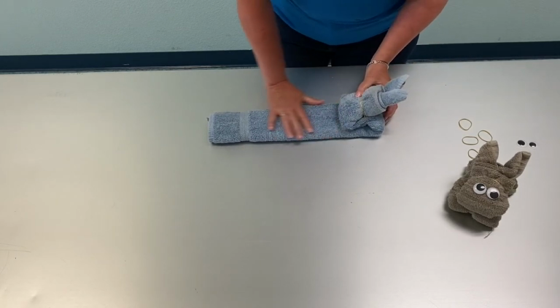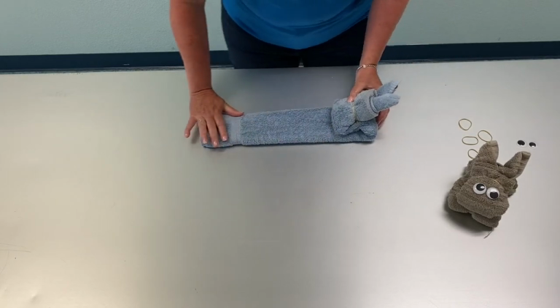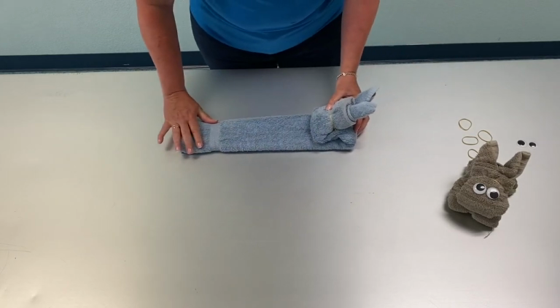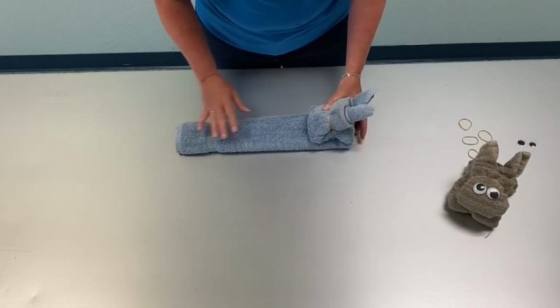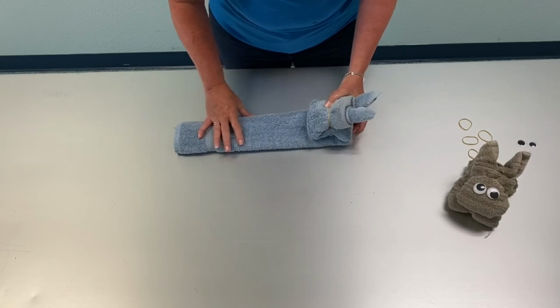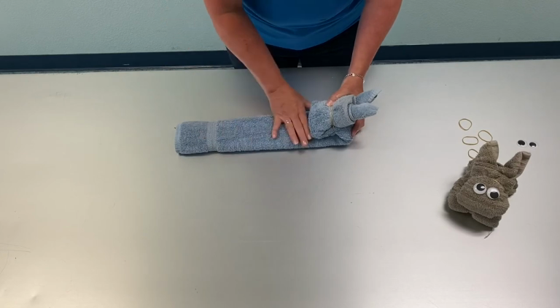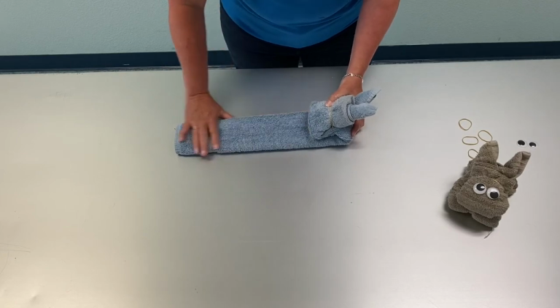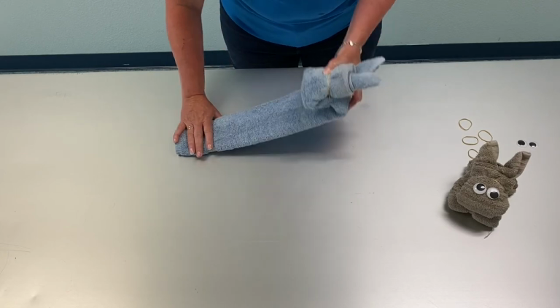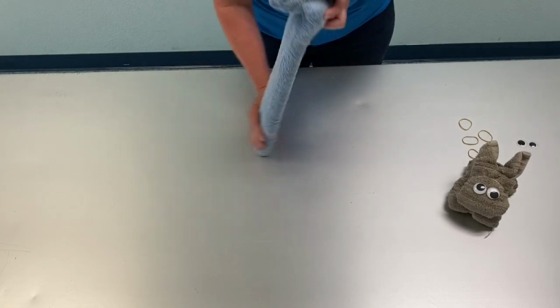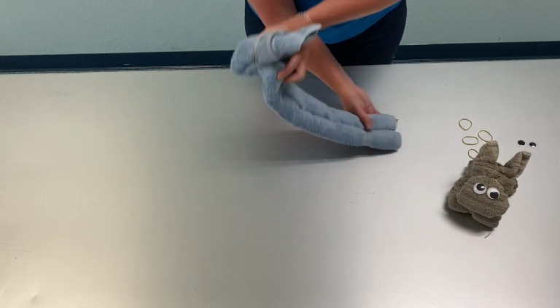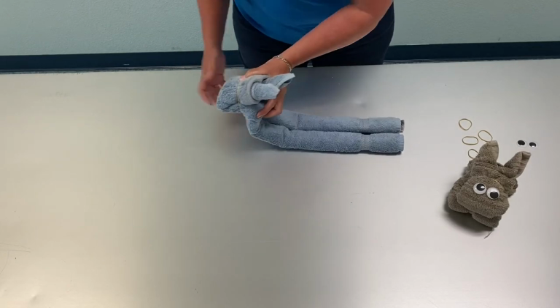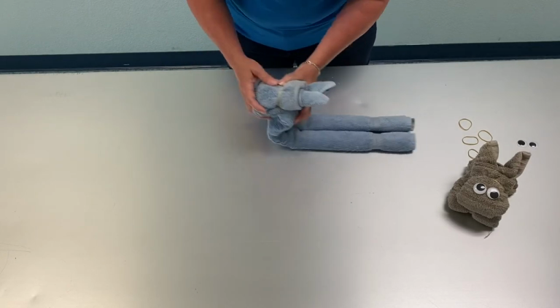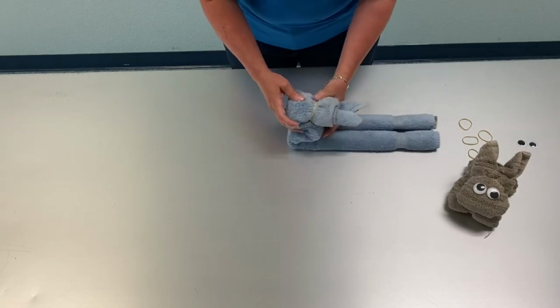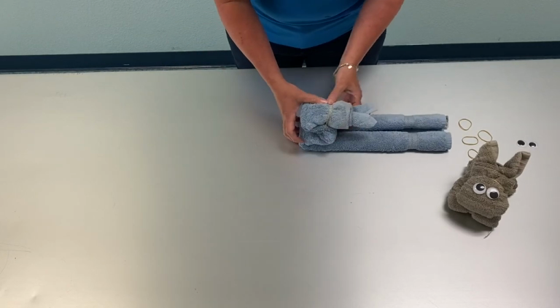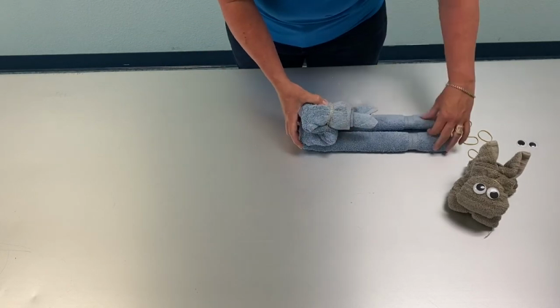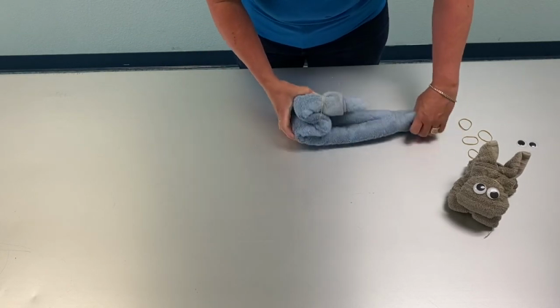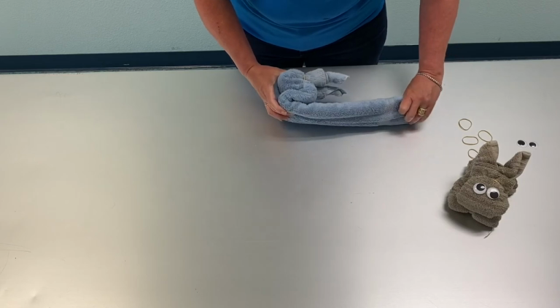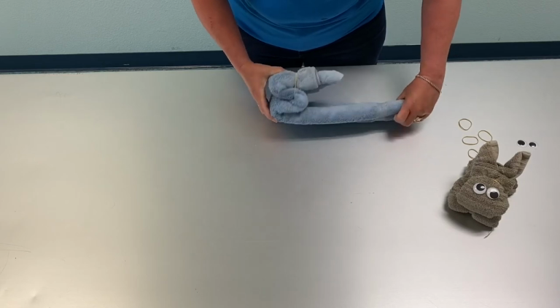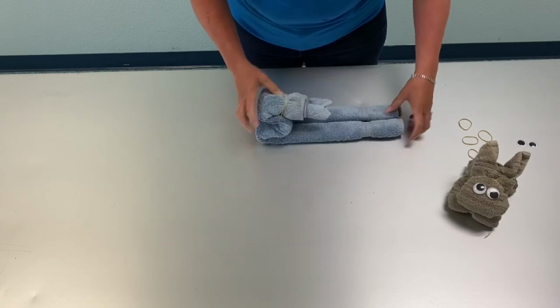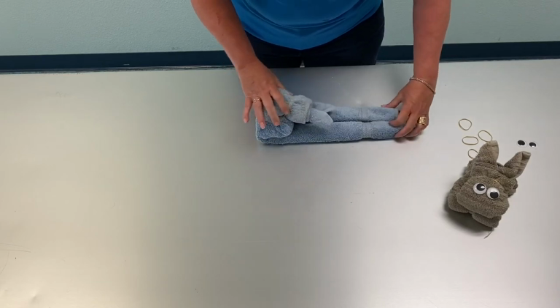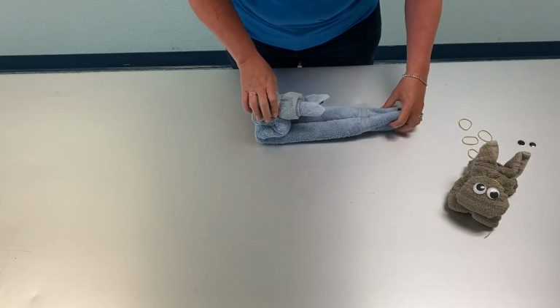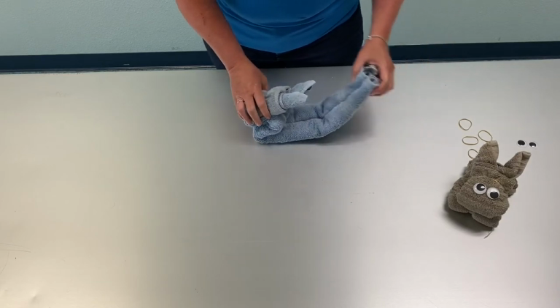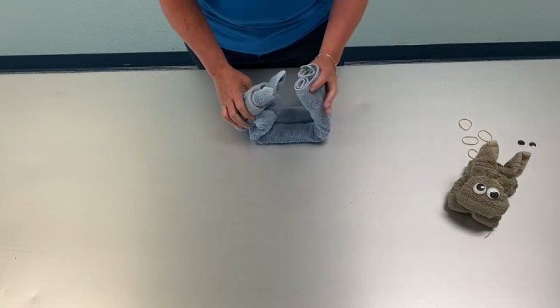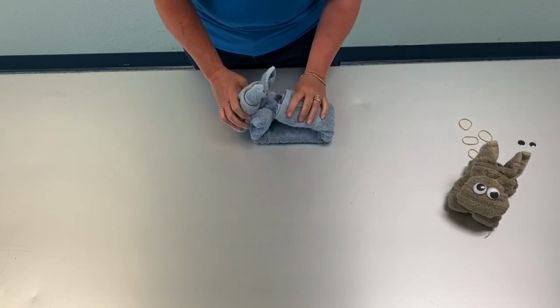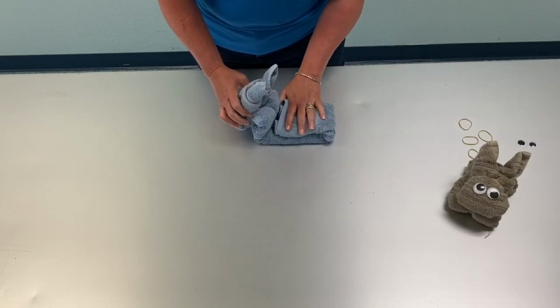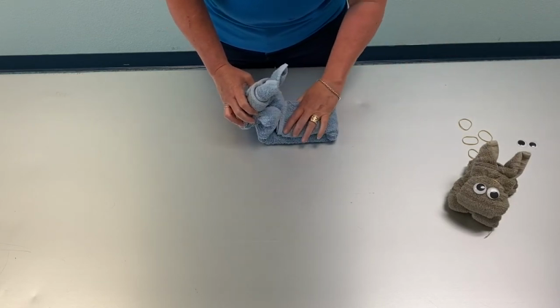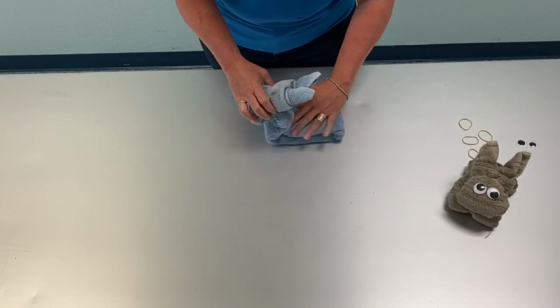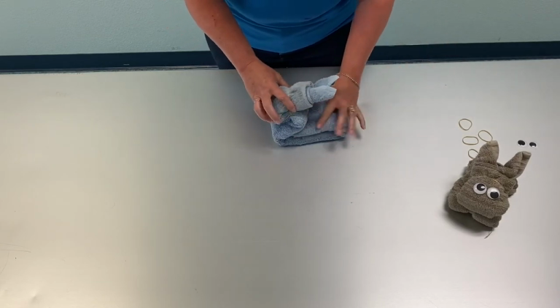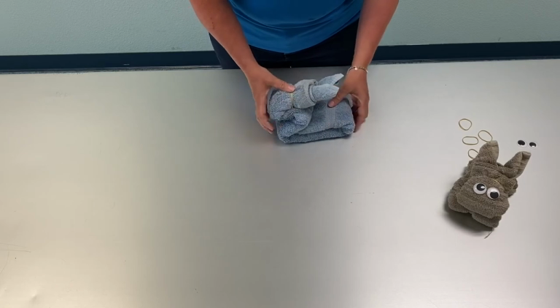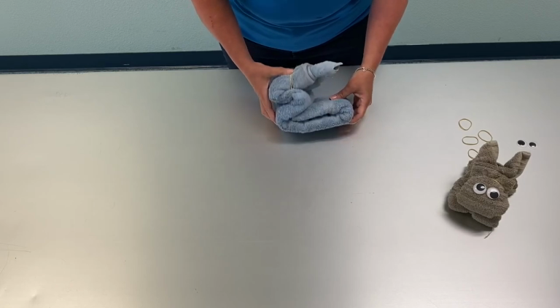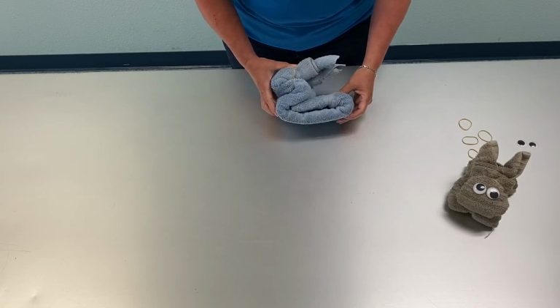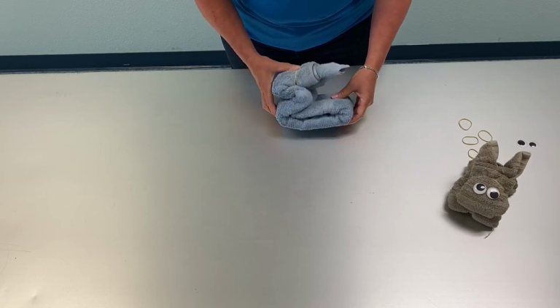Then you're going to take the rest of the towel and fold it under. Now we have kind of an S-base, and then you're going to flip the legs in. Now your bunny is going to look like that.